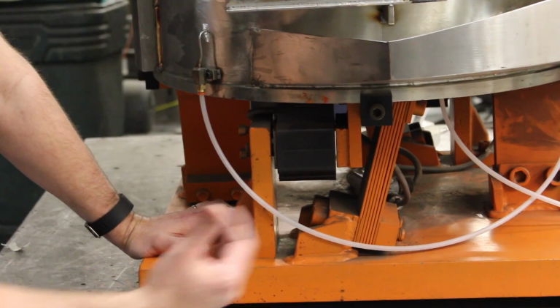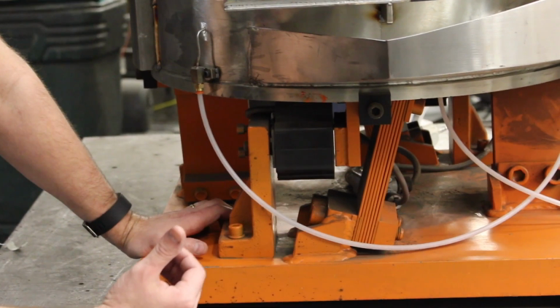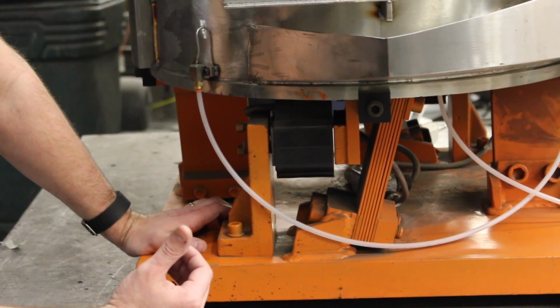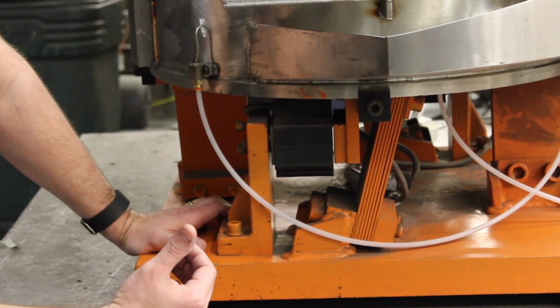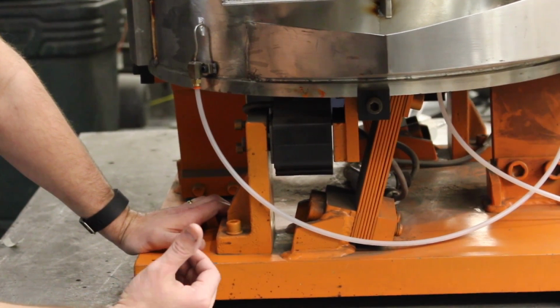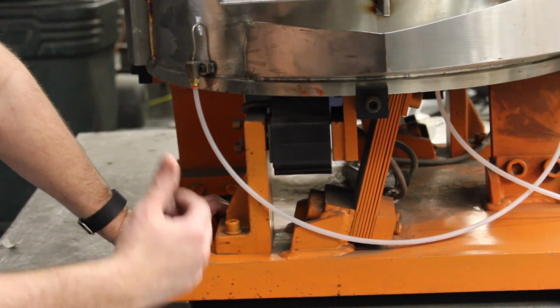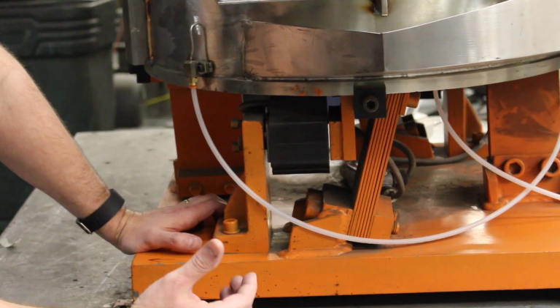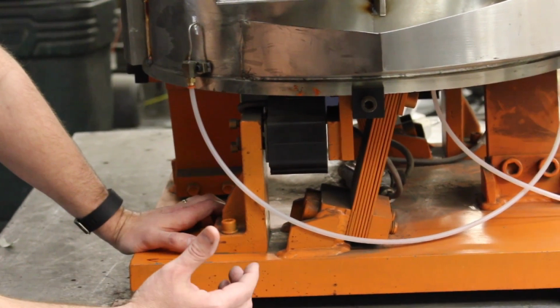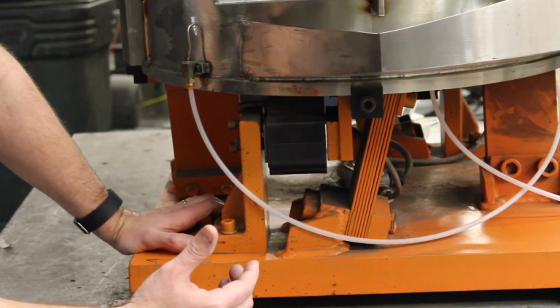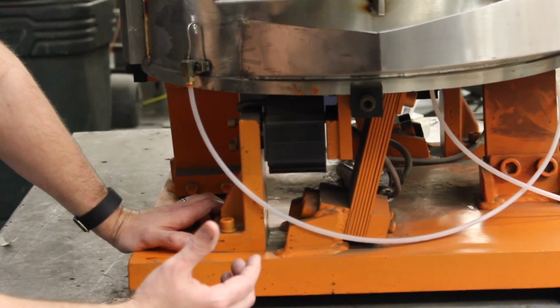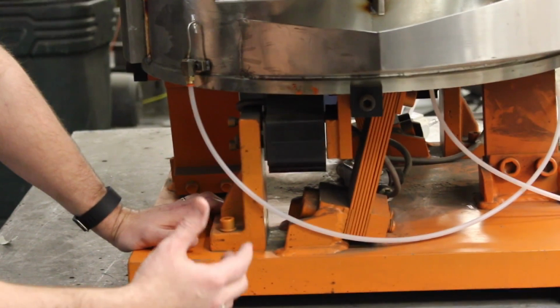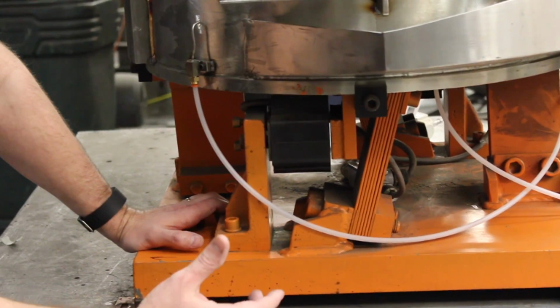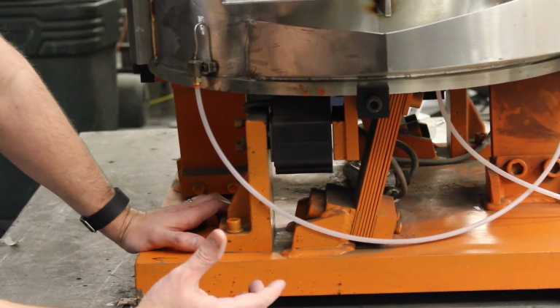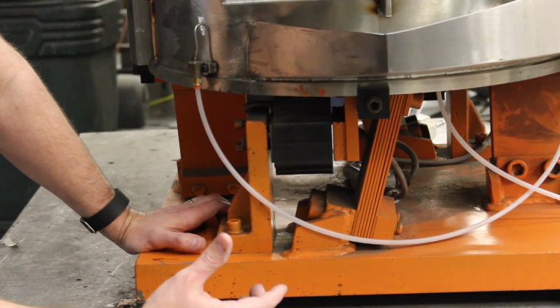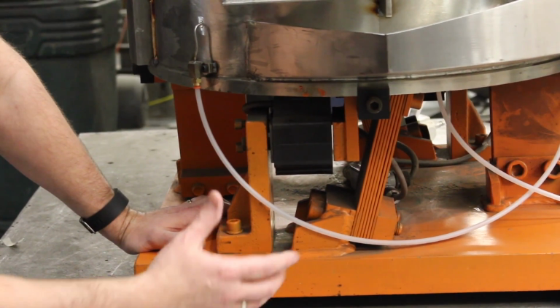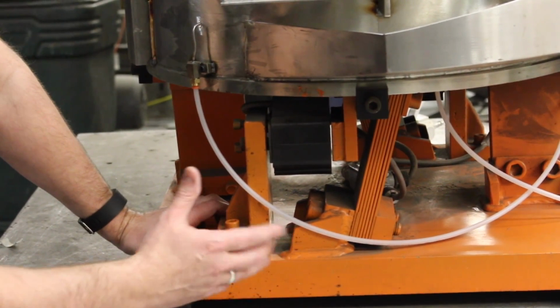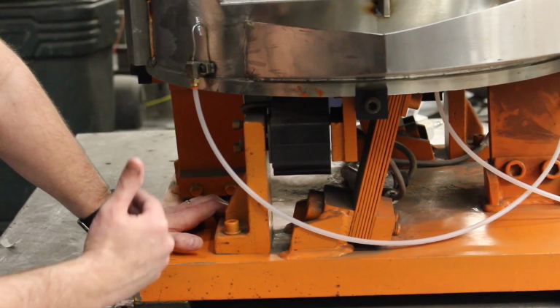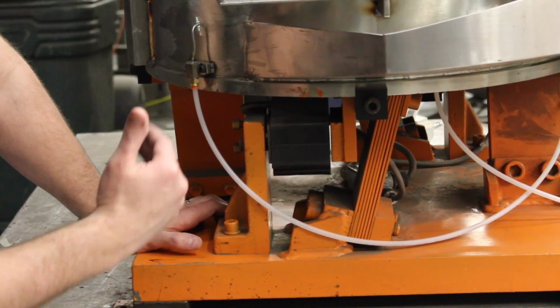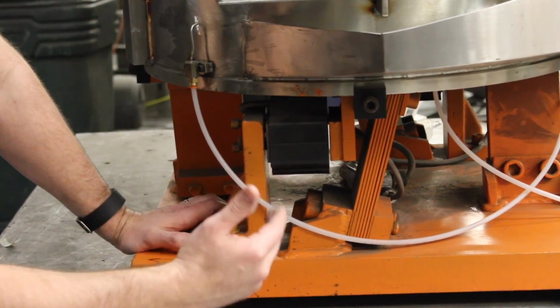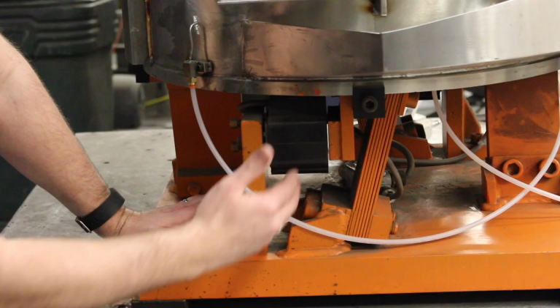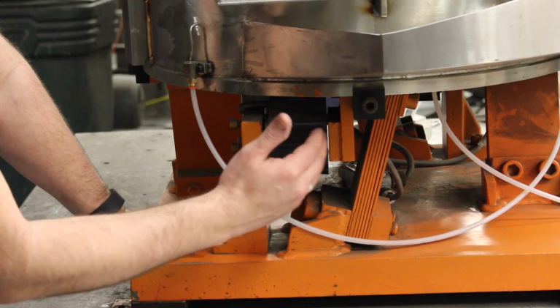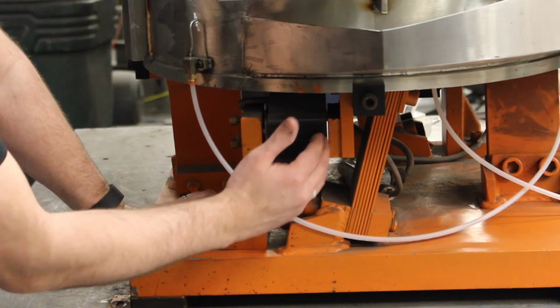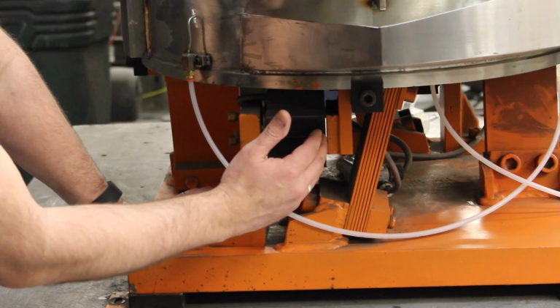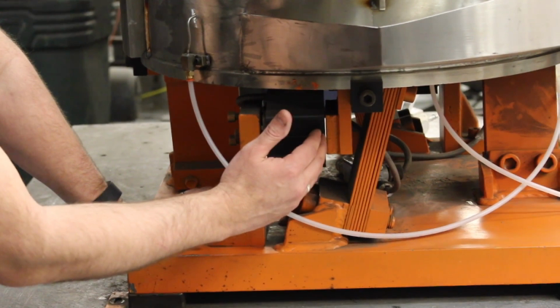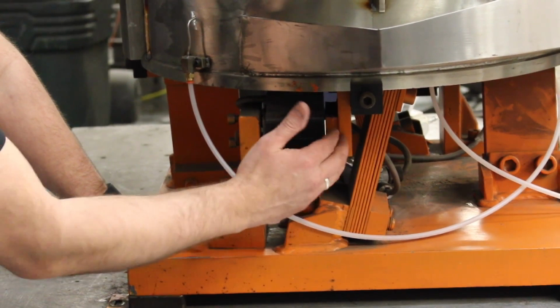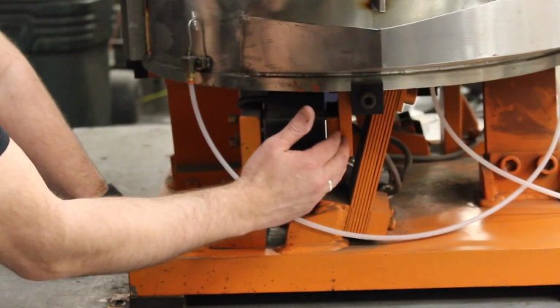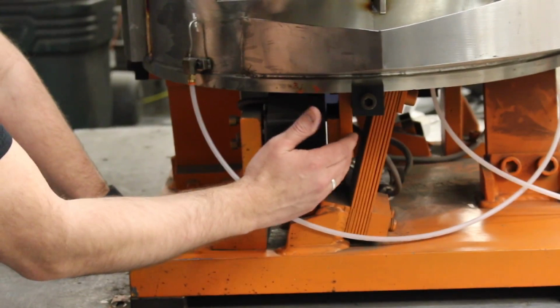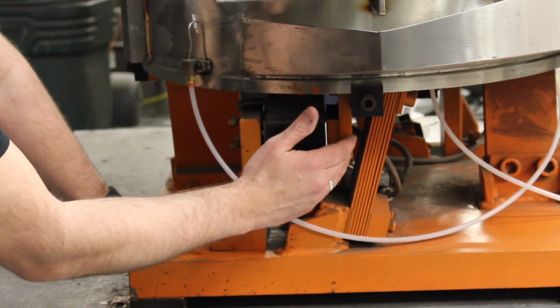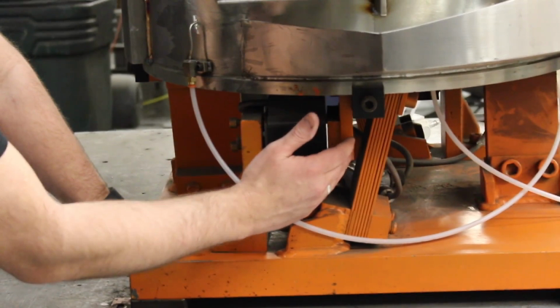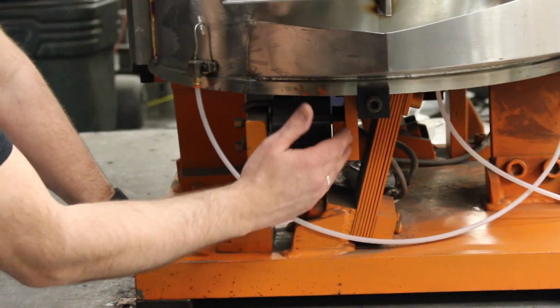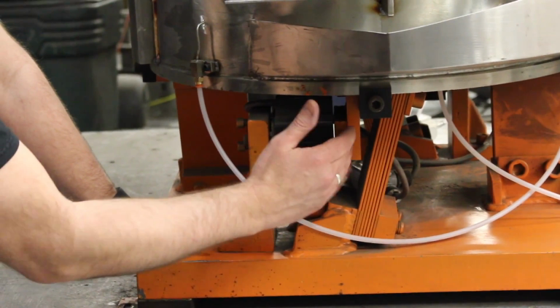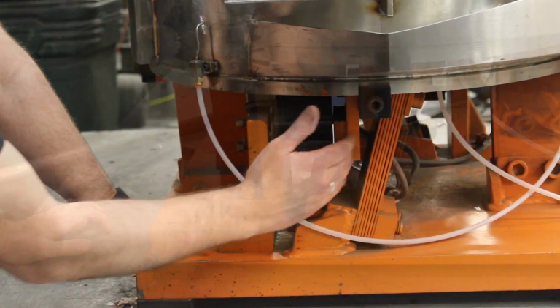The wider the gap, the less power you're going to have and the more amps you're going to draw. You want to get that coil gap as close as you can without it hammering the coil island.